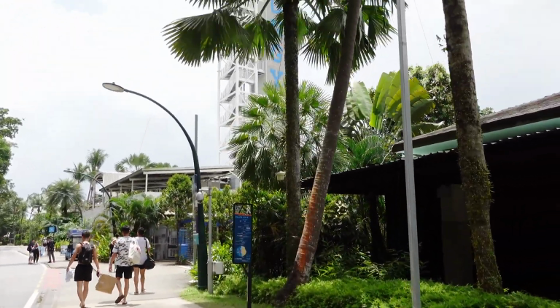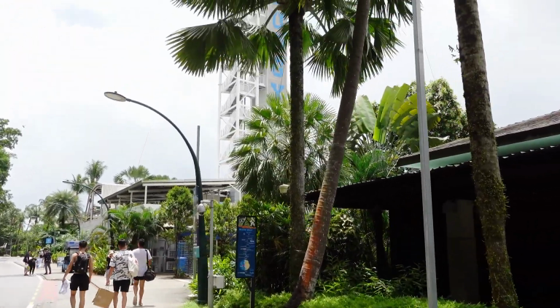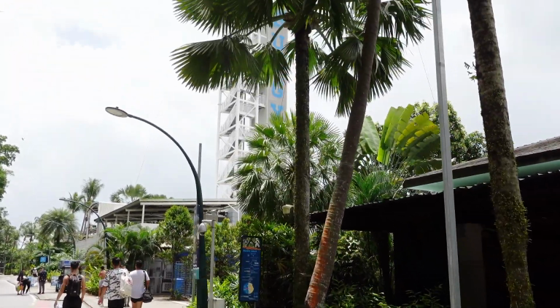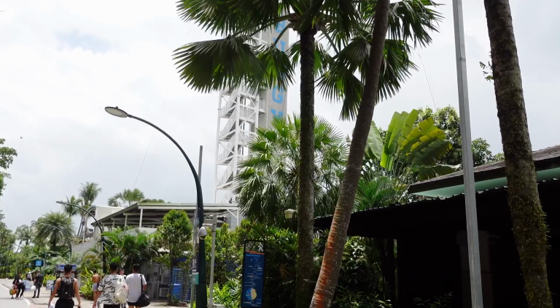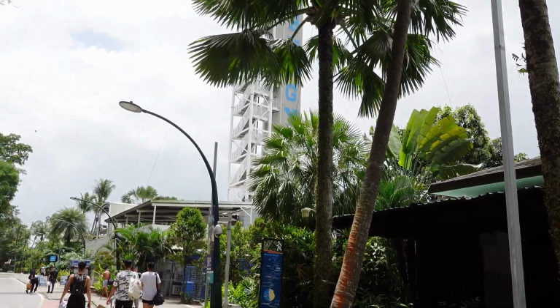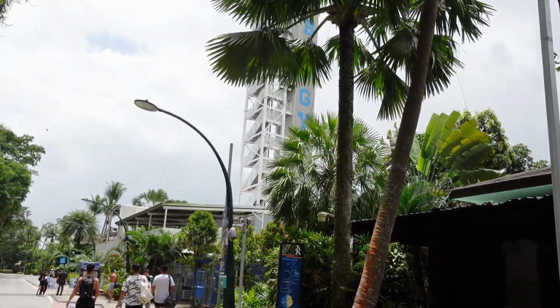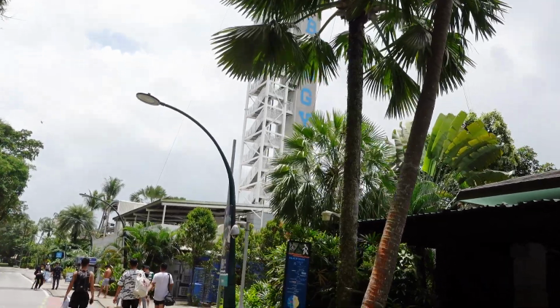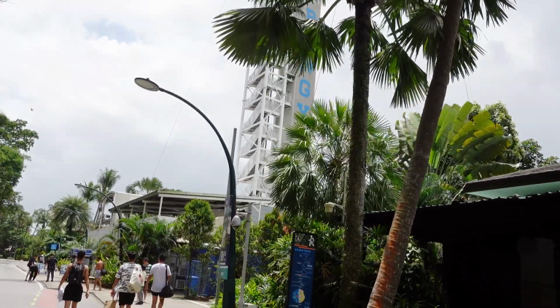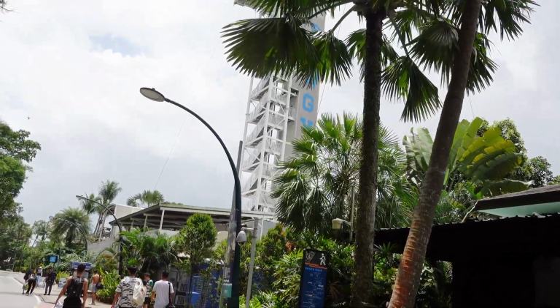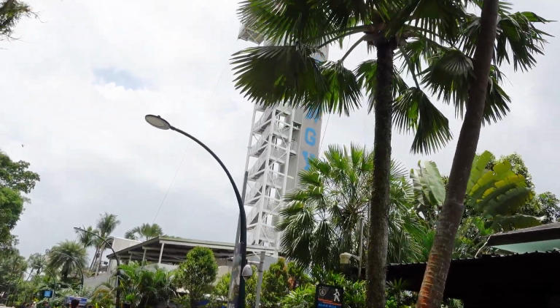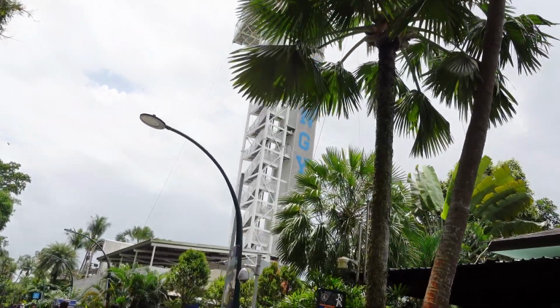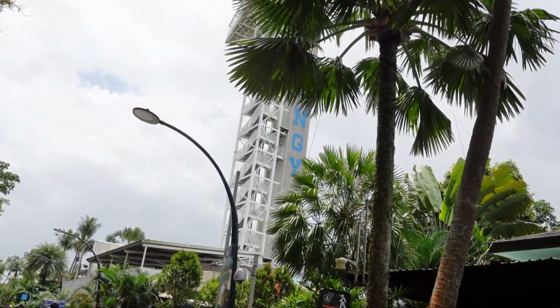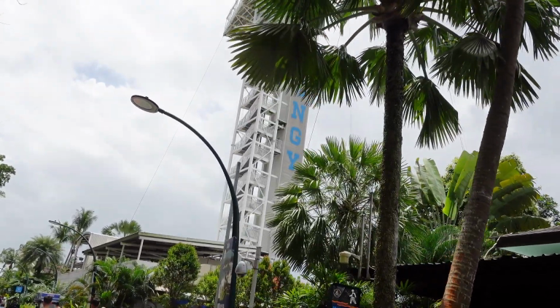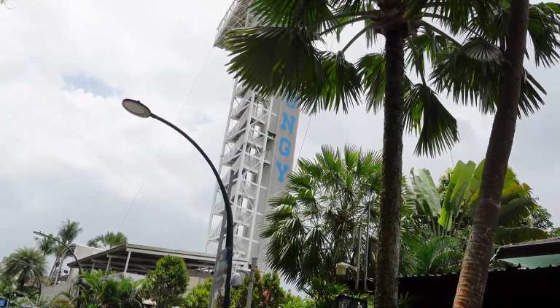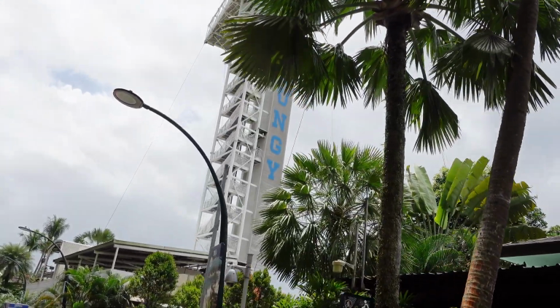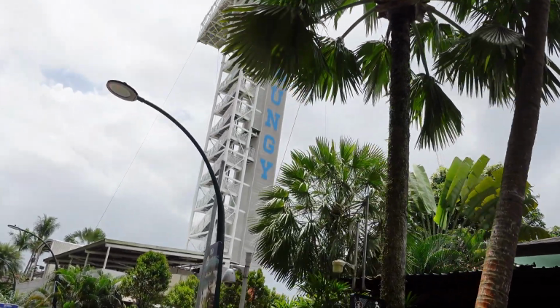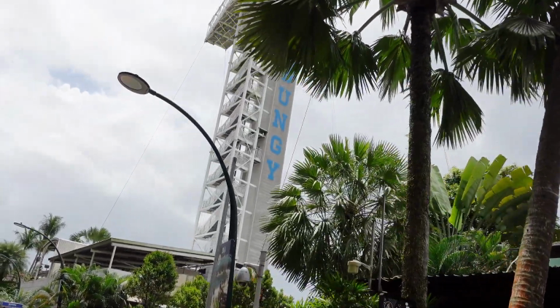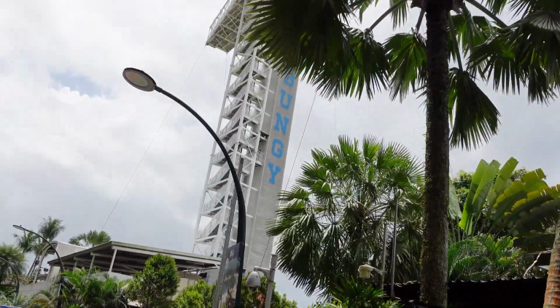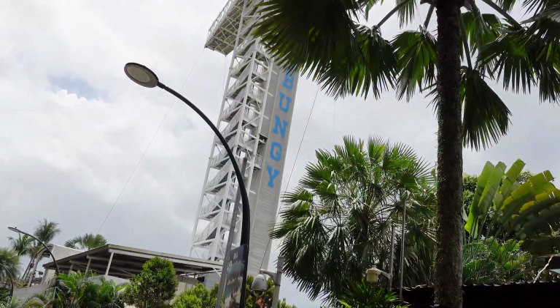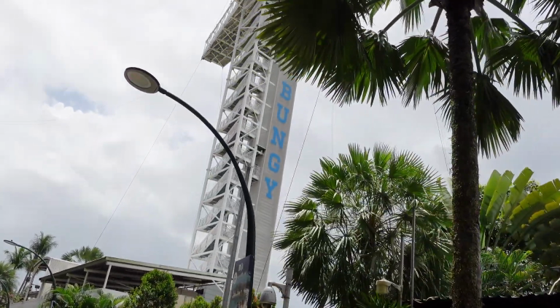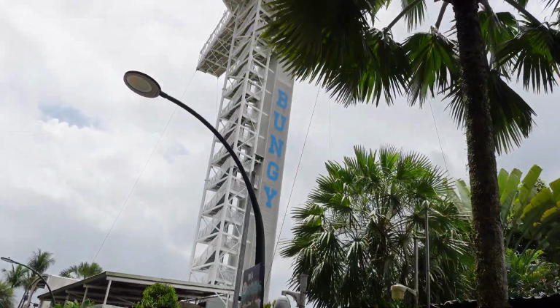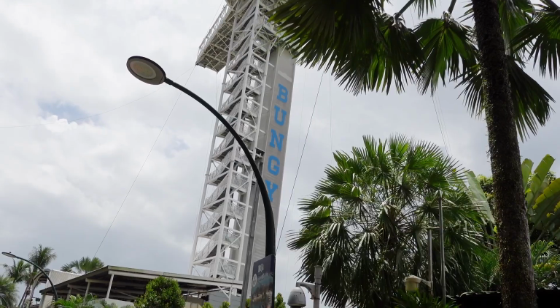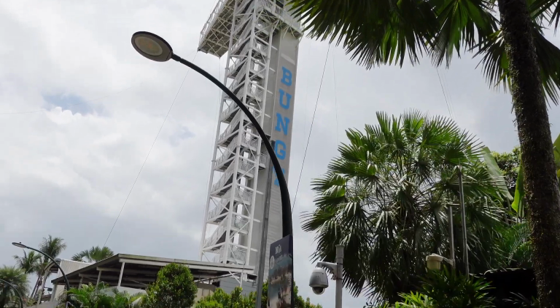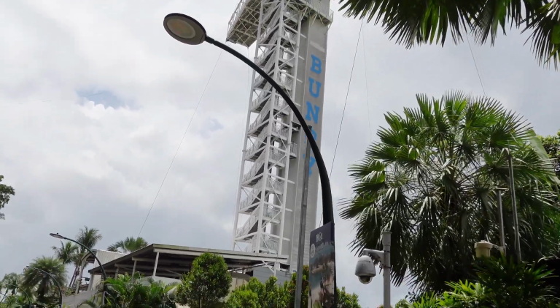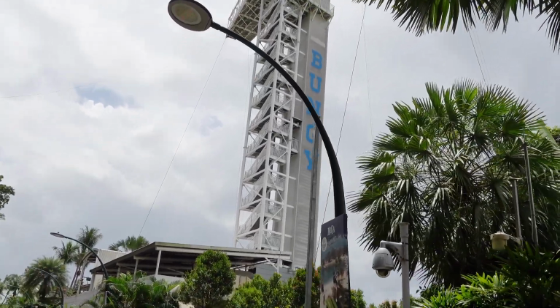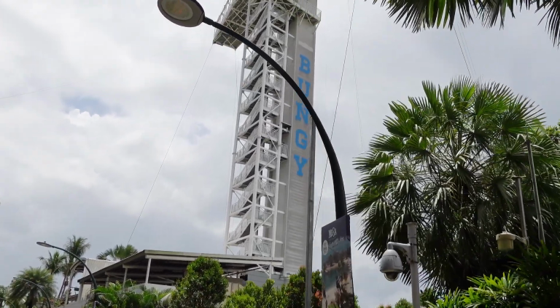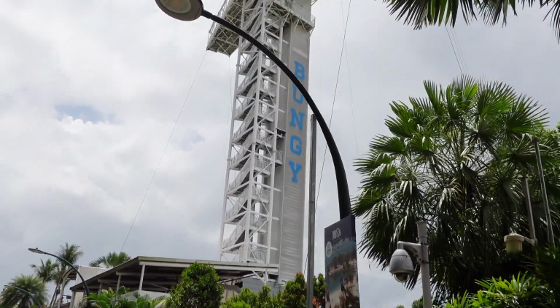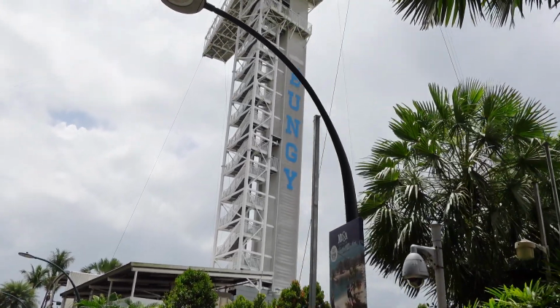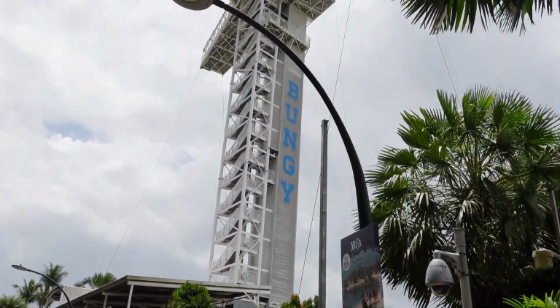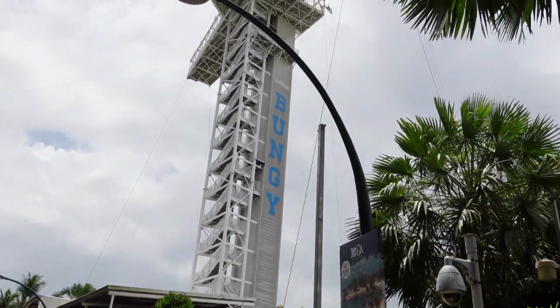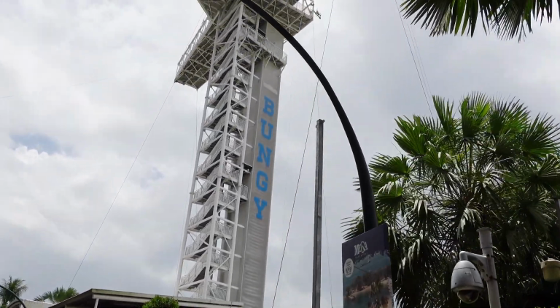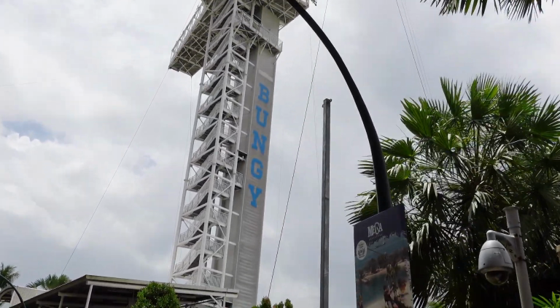We're getting closer to the bungee jumping structure — quite high. No, I would not dare.